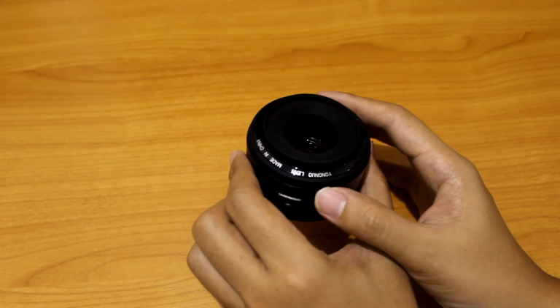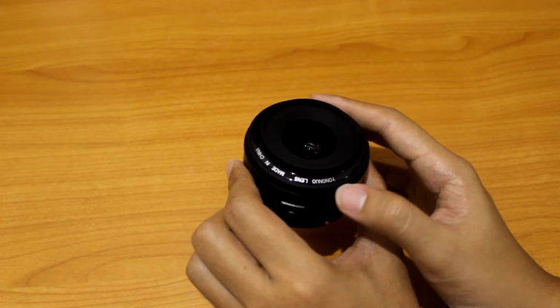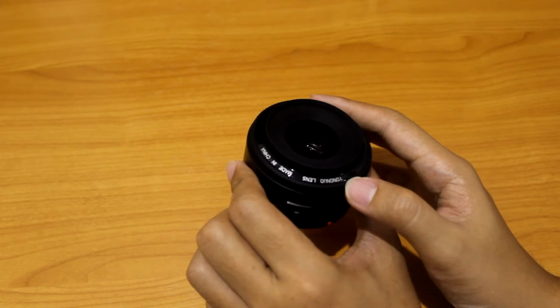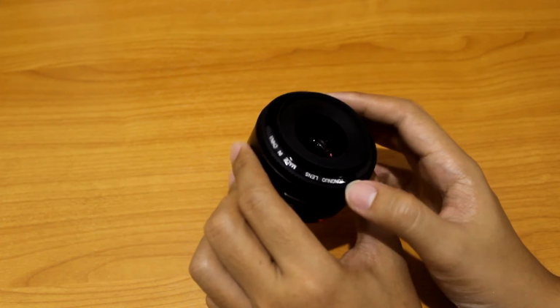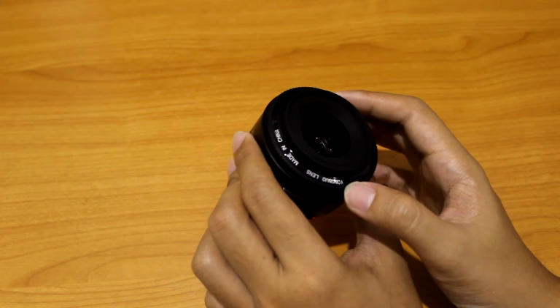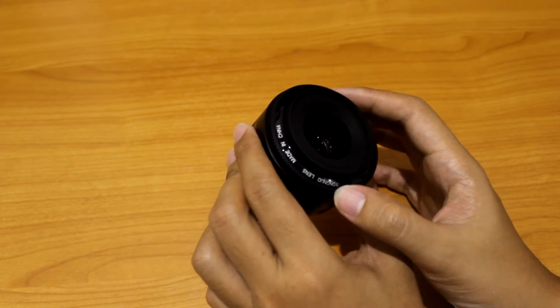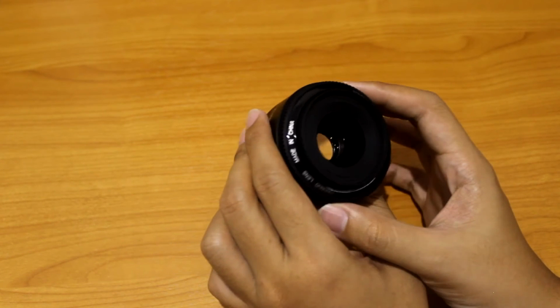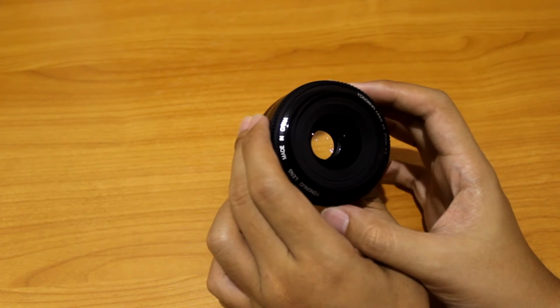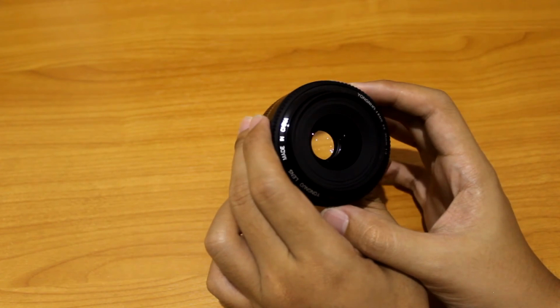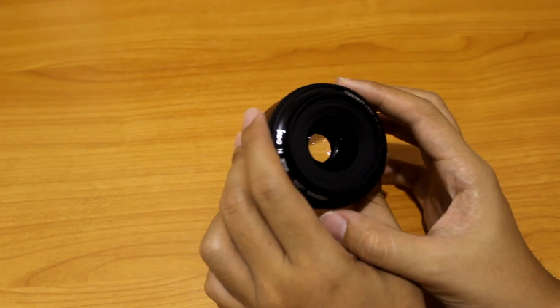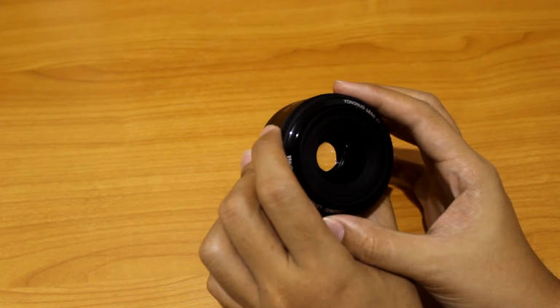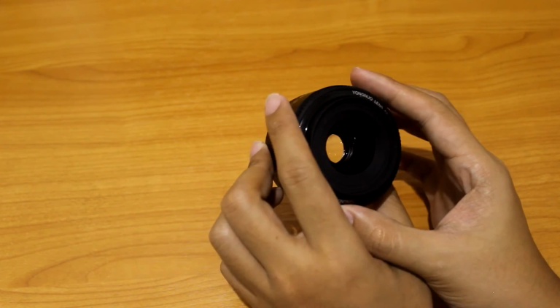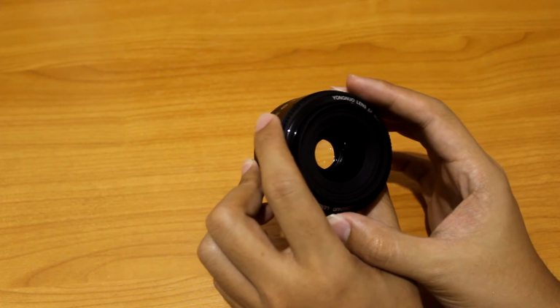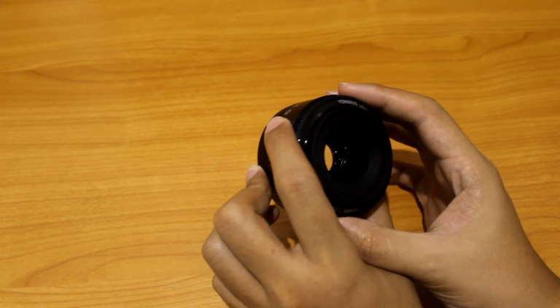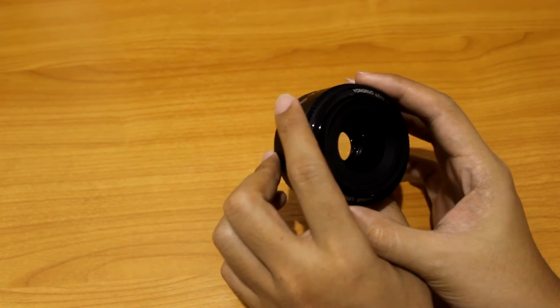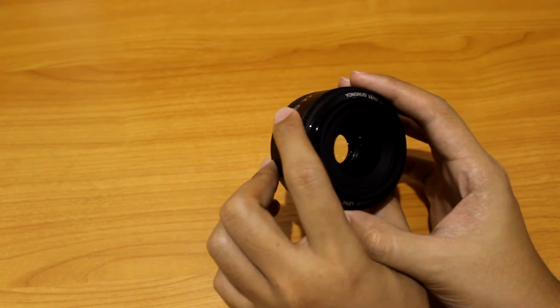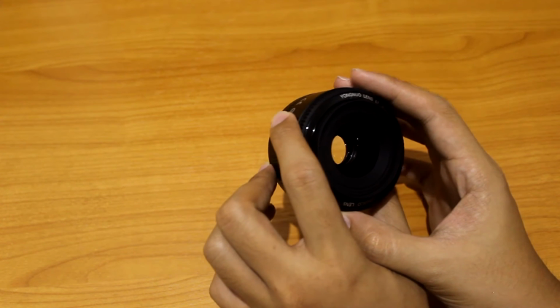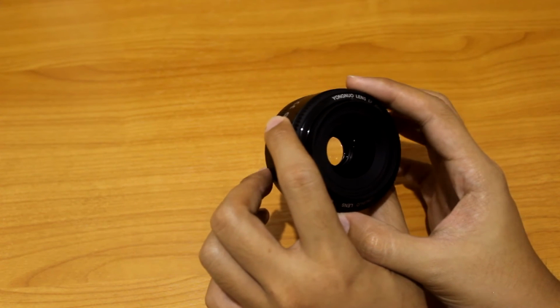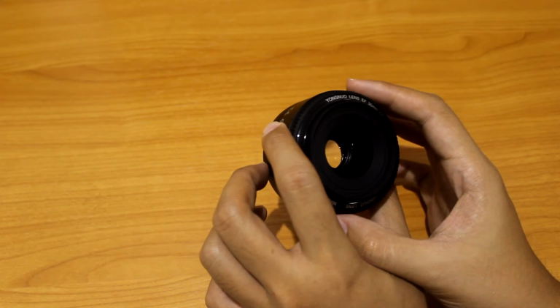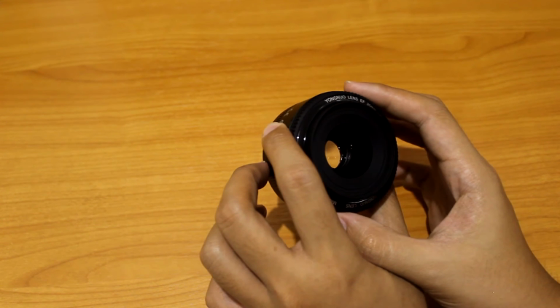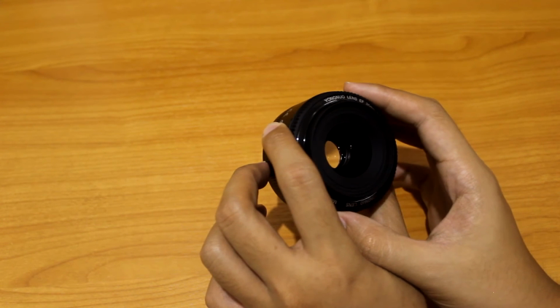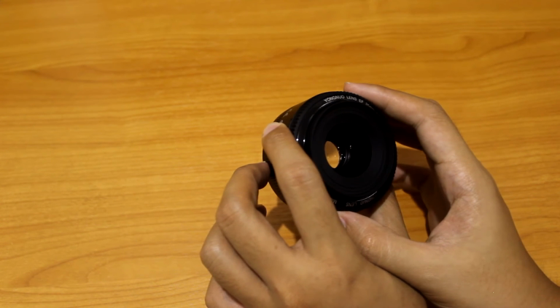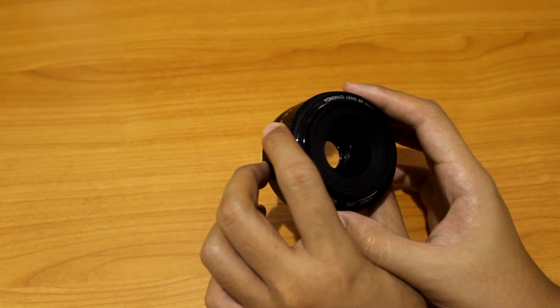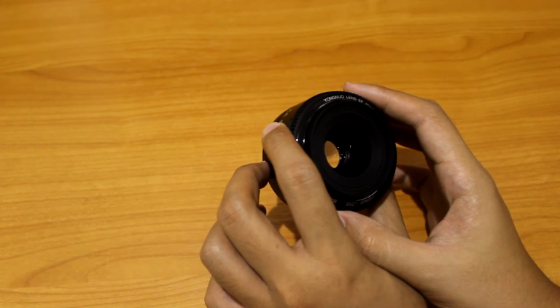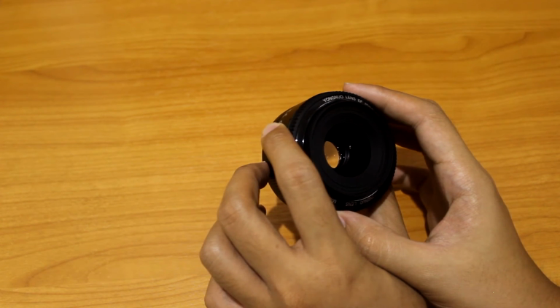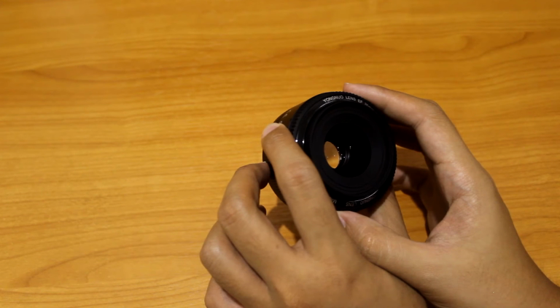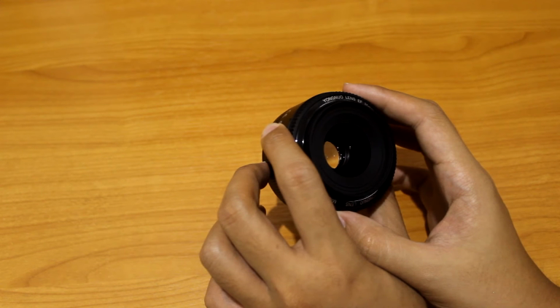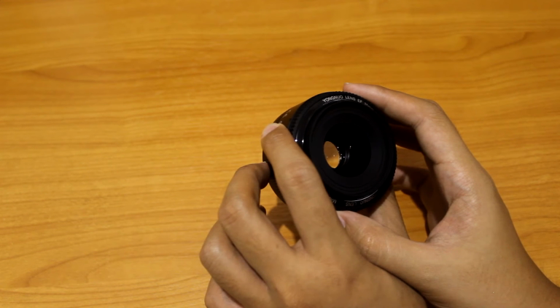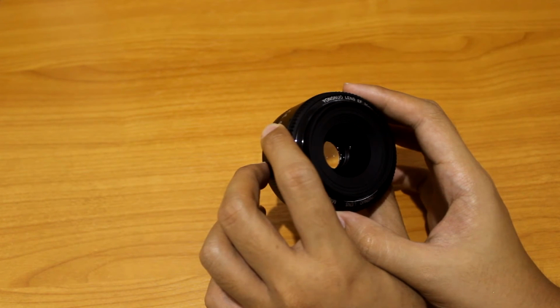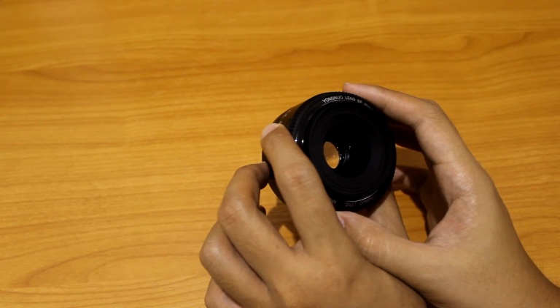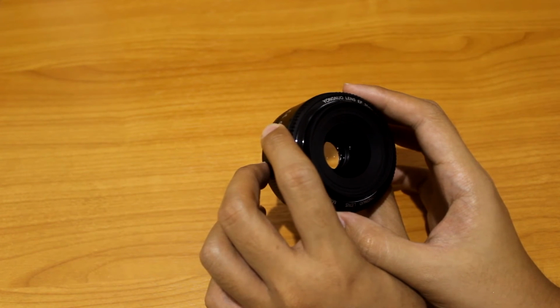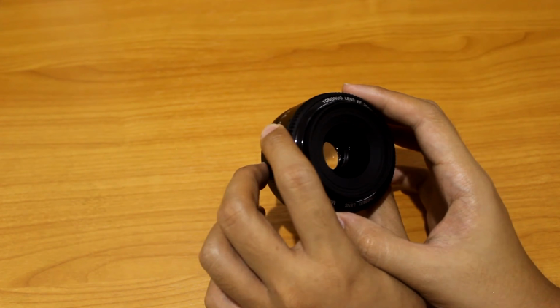So now I'm gonna do a video recording and I'll show you guys how the autofocus sounds, what the motor sounds like, and also some pictures hopefully.